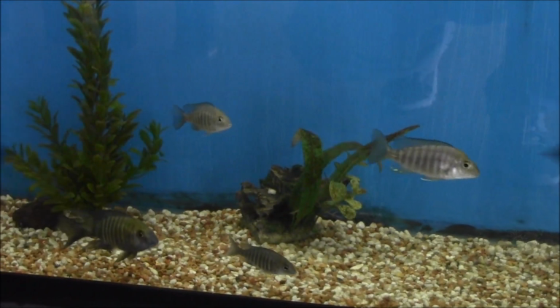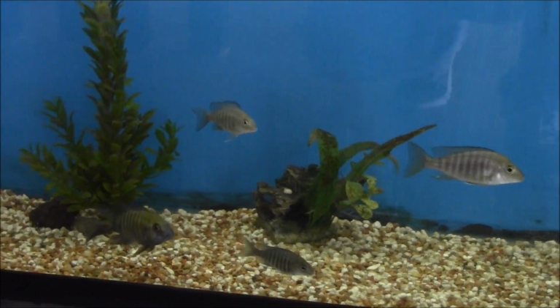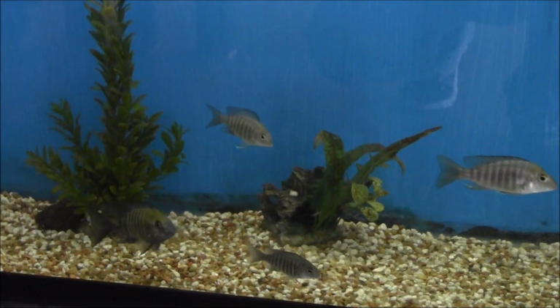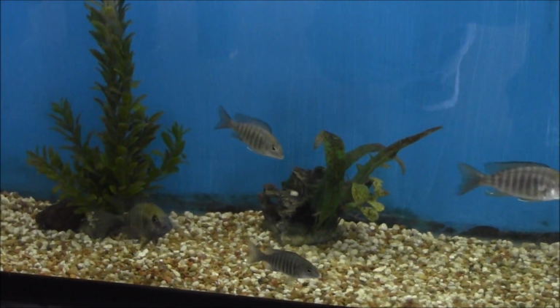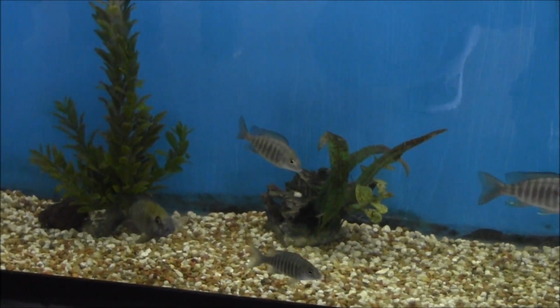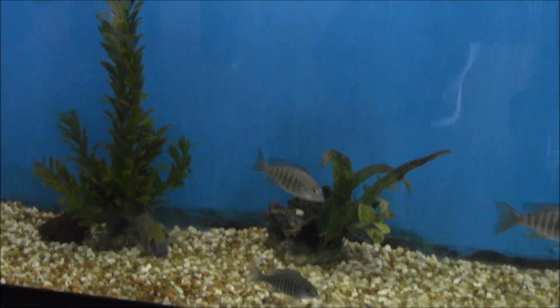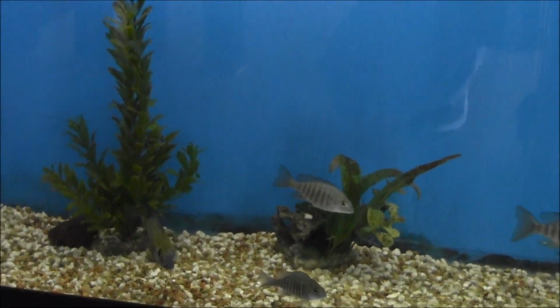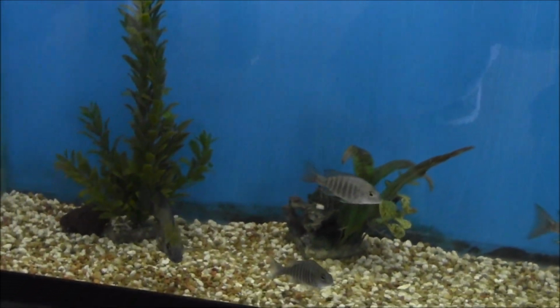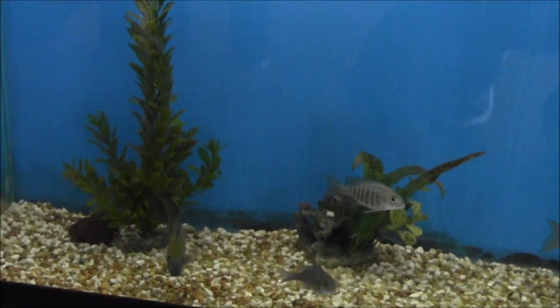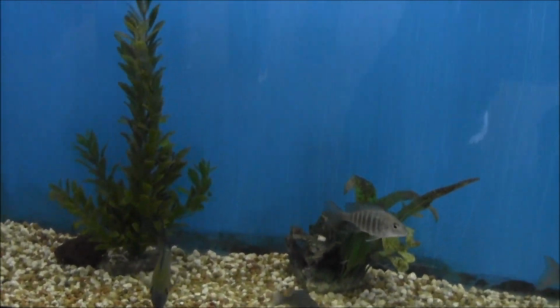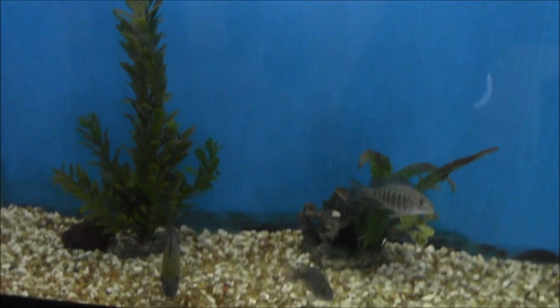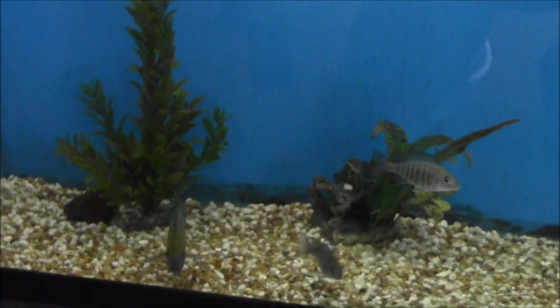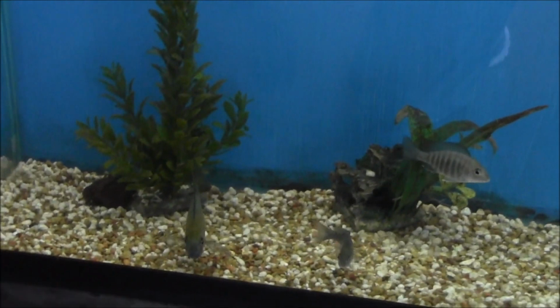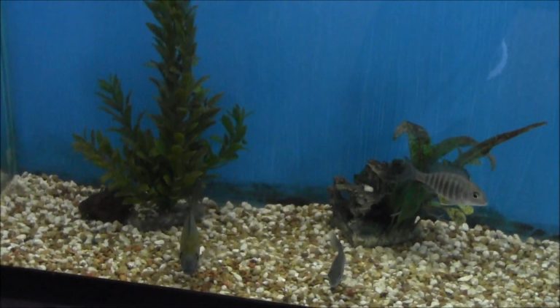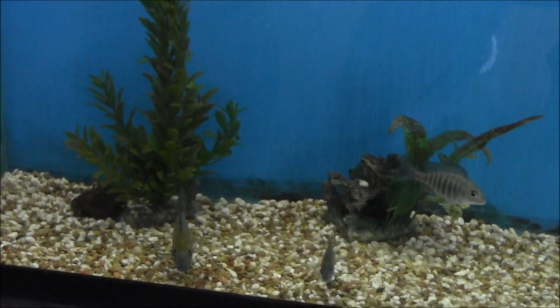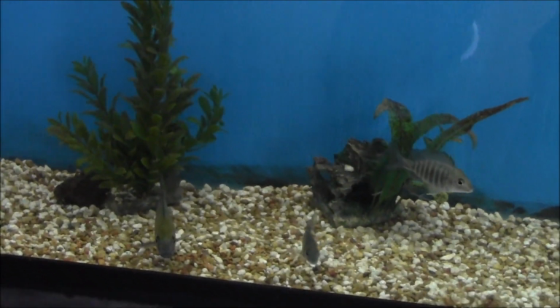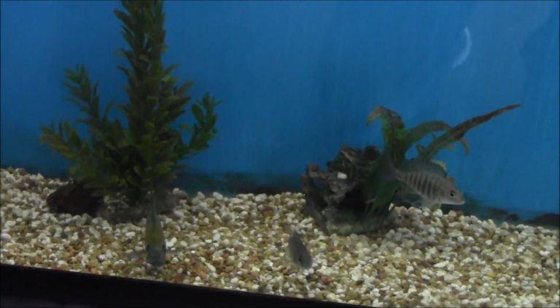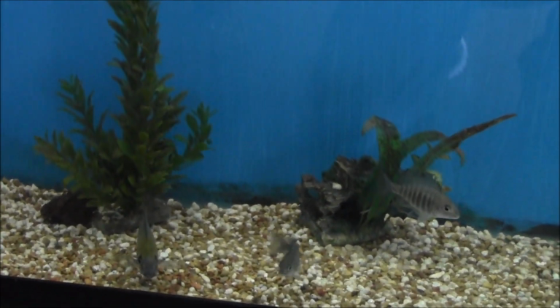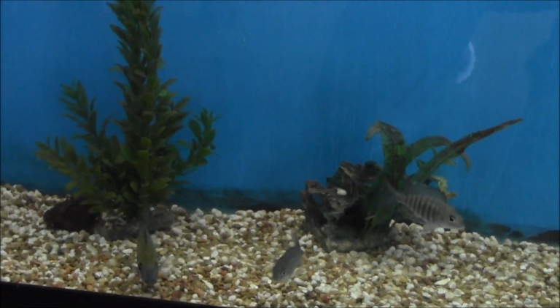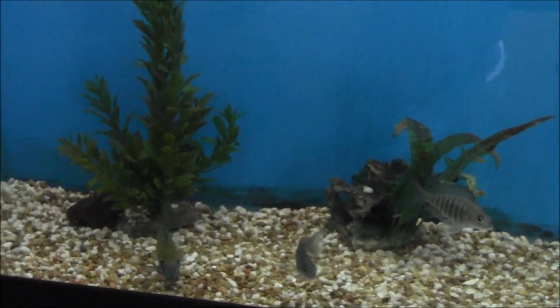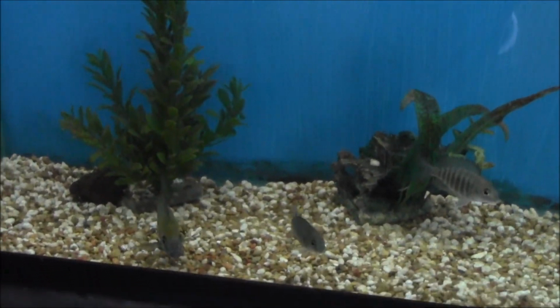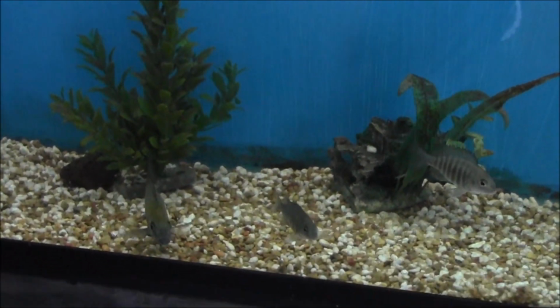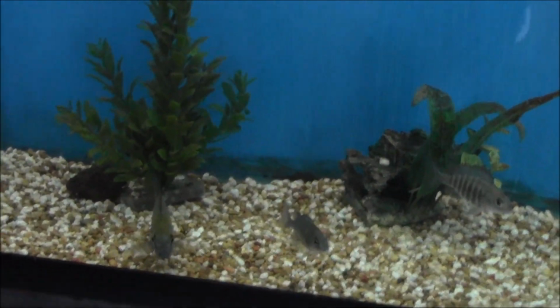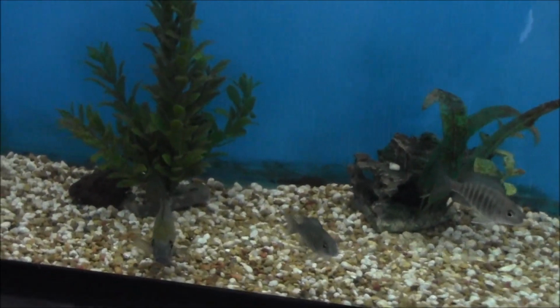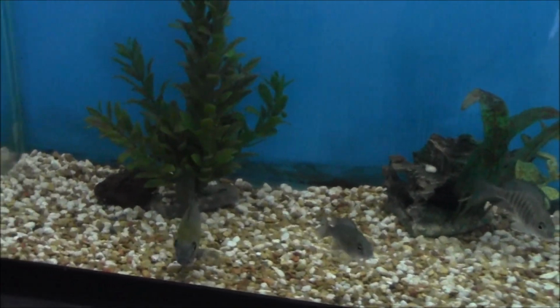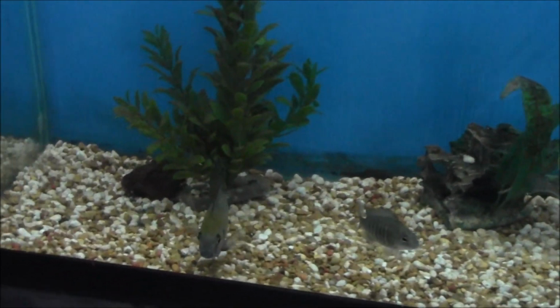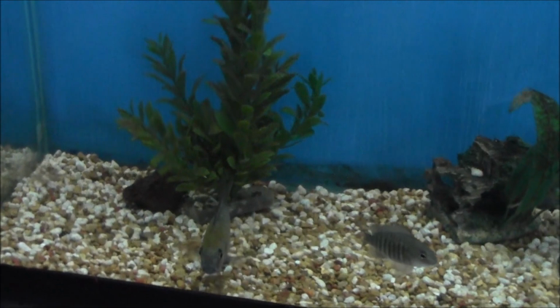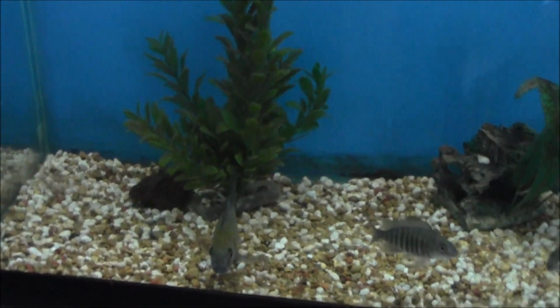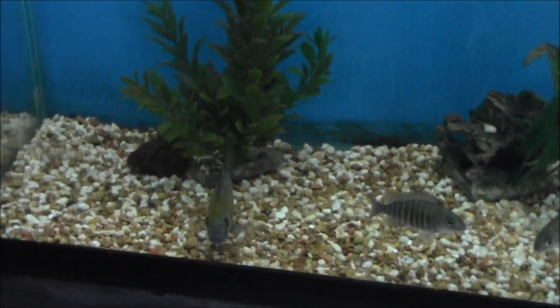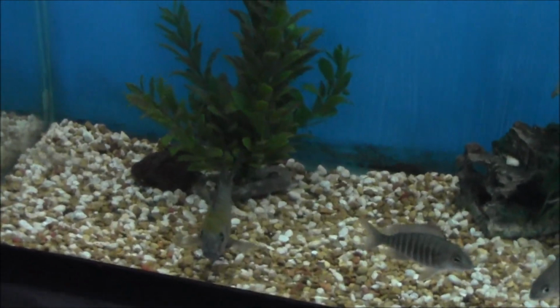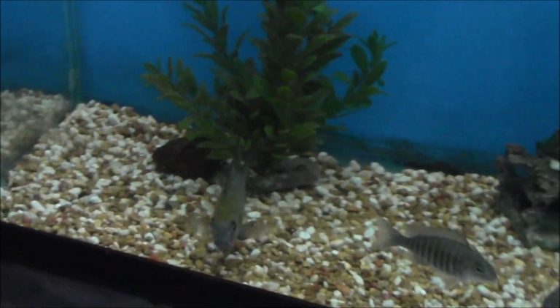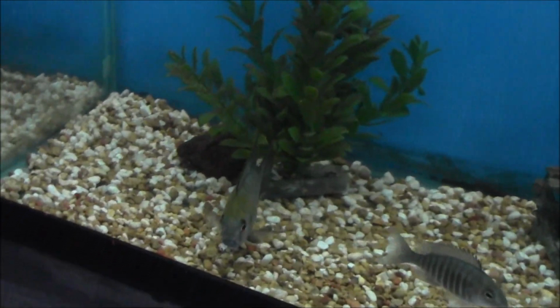Hey everyone, it's John with Caged Tropicals. I thought I'd take a second here and show you our Ethel Waney Peacock breeders and then I'll show you our little grow-out tank.